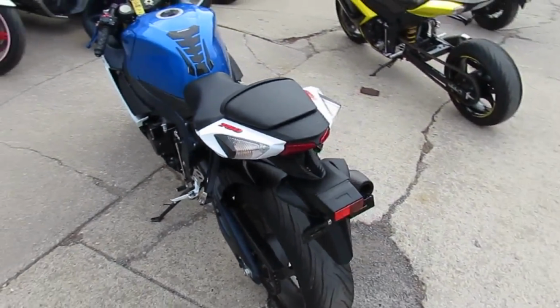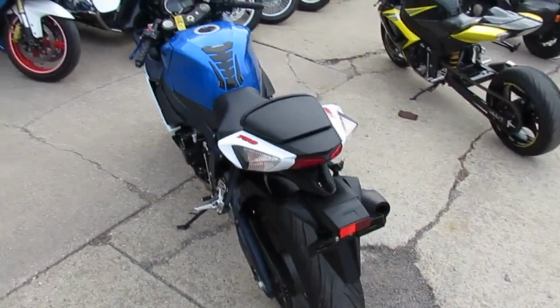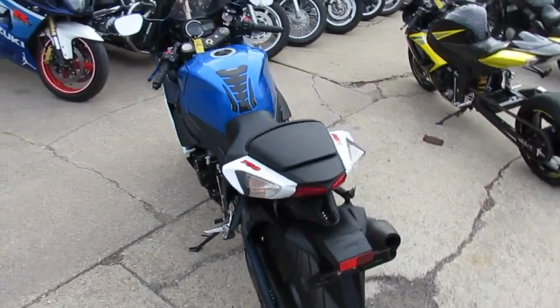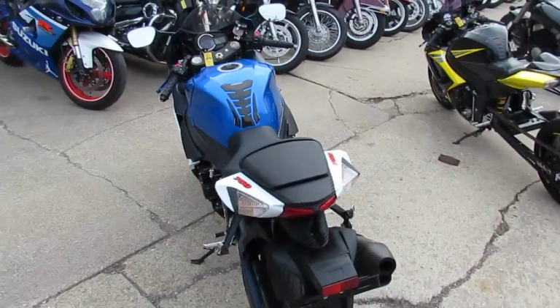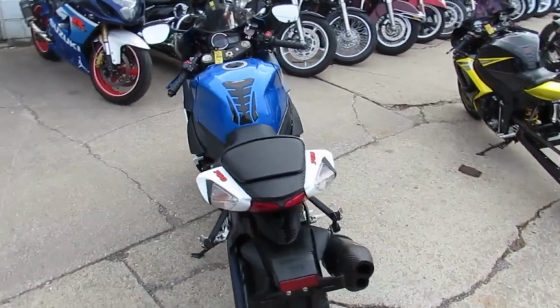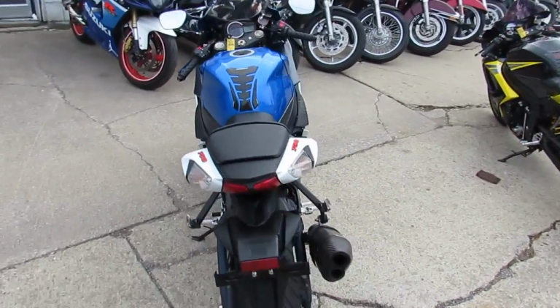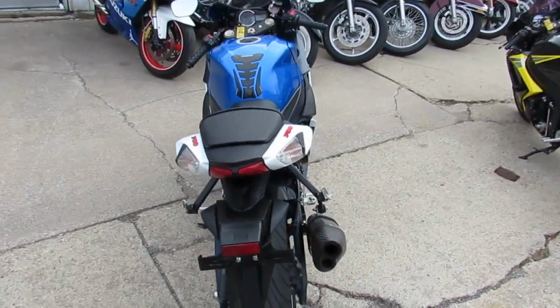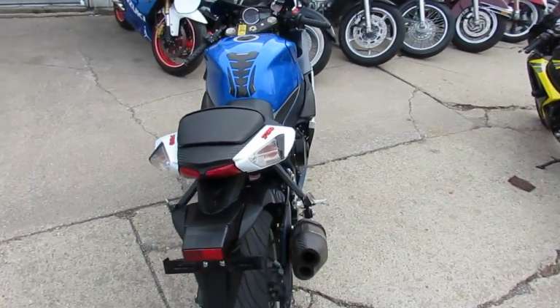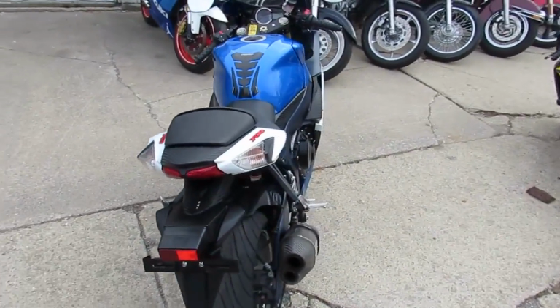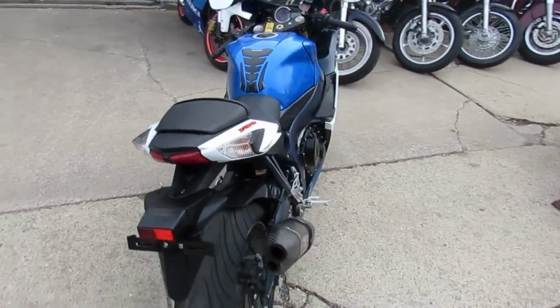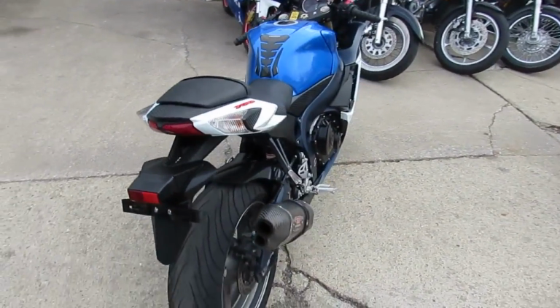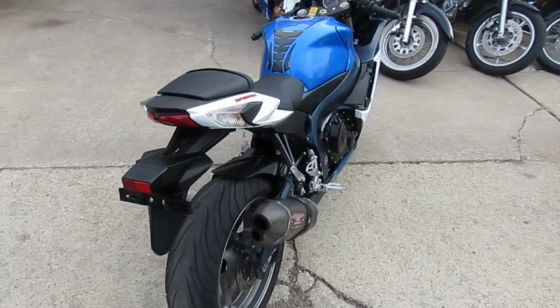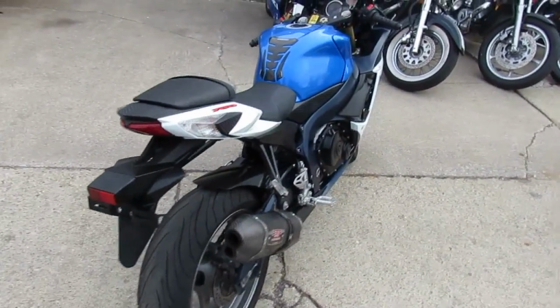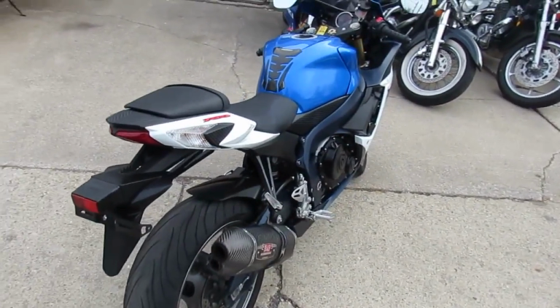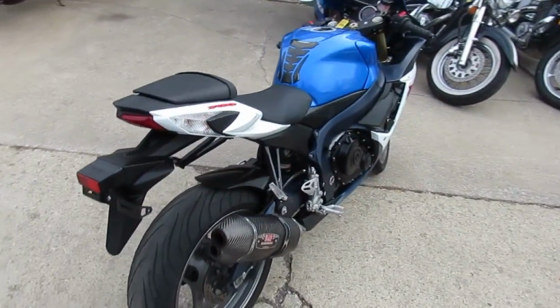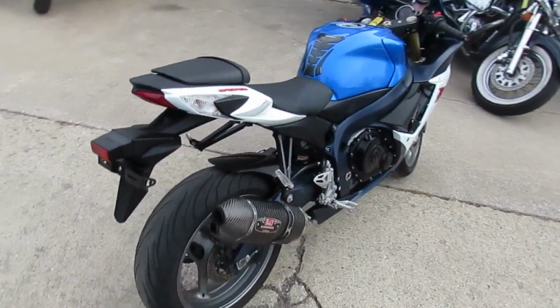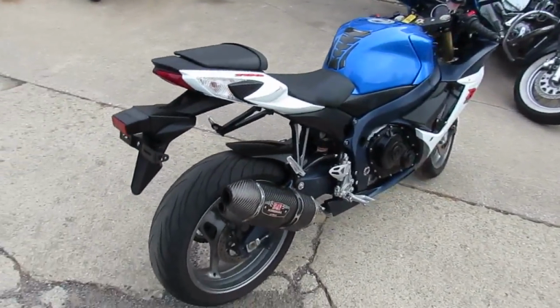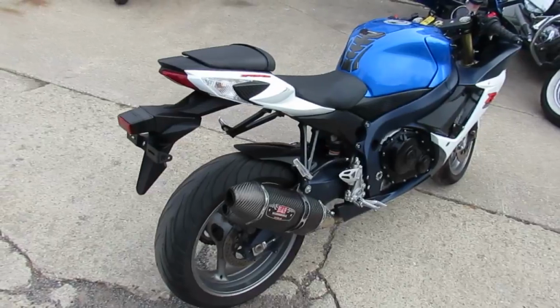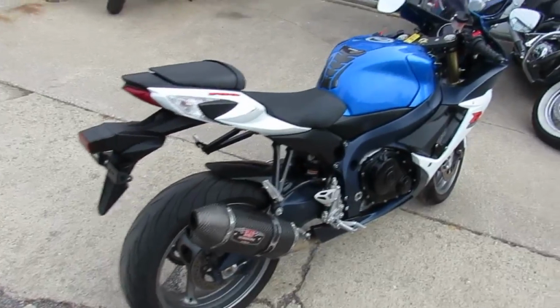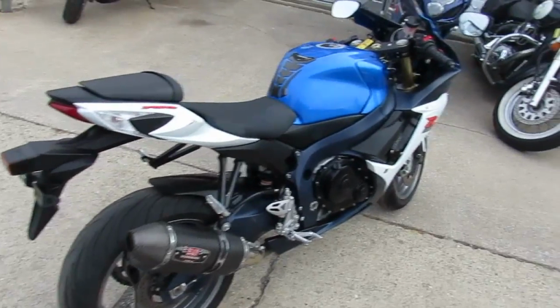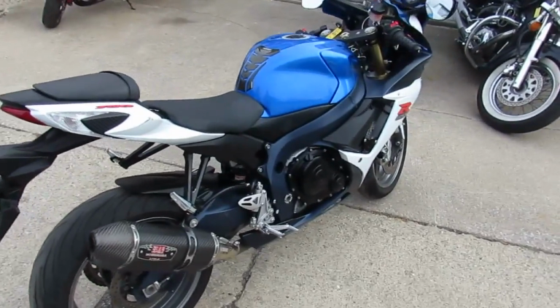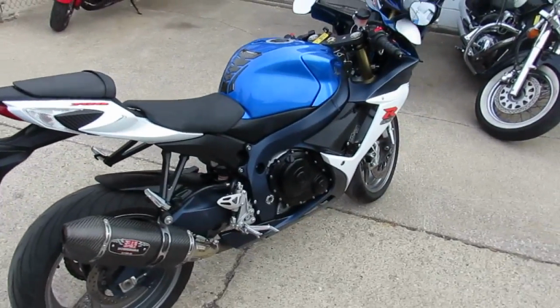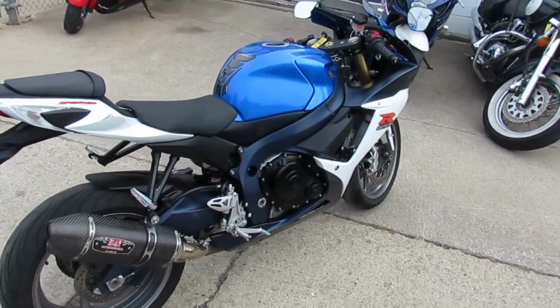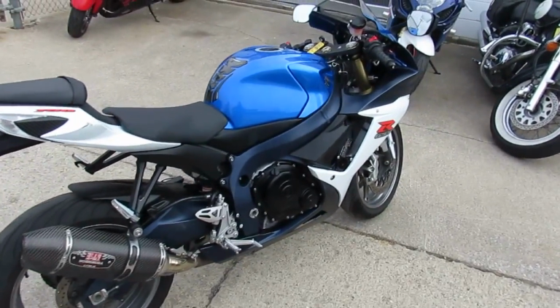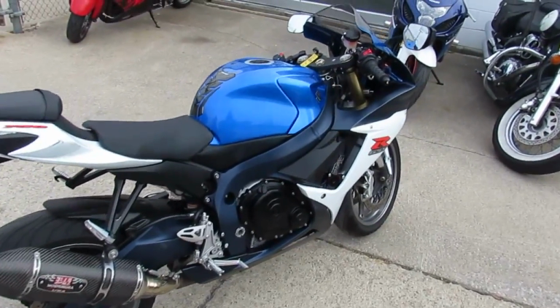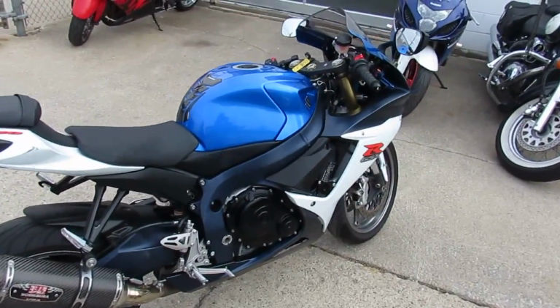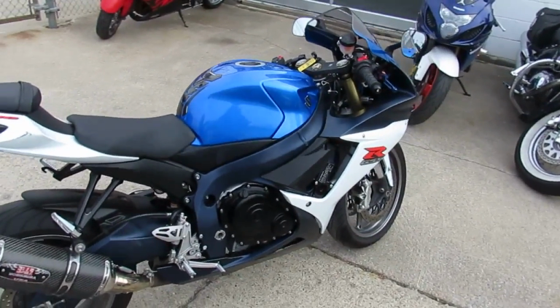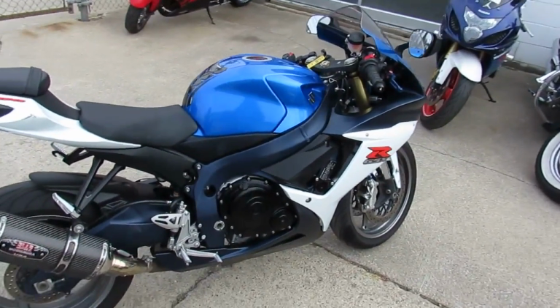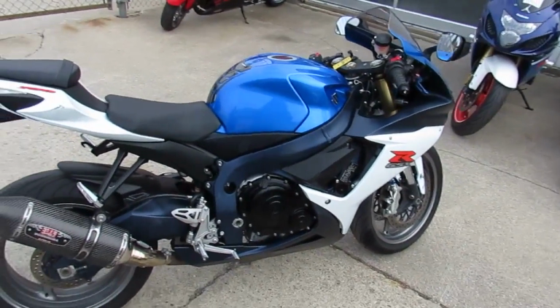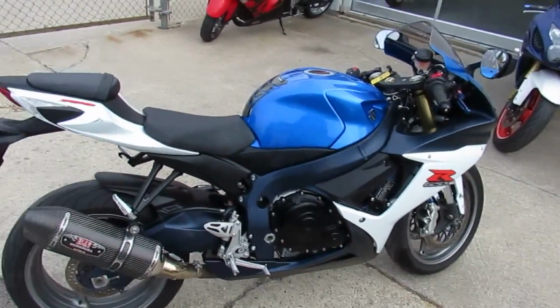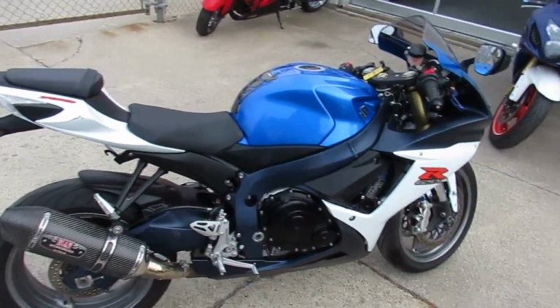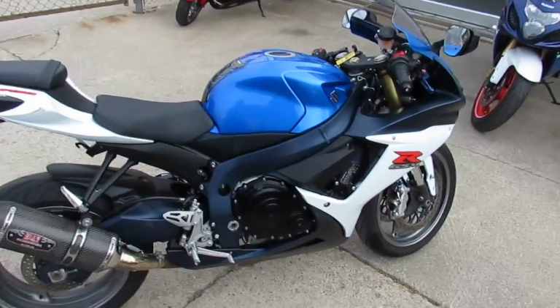We have guaranteed financing for everyone. Get on over to the website, ApprovalPowerSports.com. Also, while you're watching the video, head on over and subscribe to our YouTube channel so you can see all these cool sport bikes as they roll in. Thanks, guys.